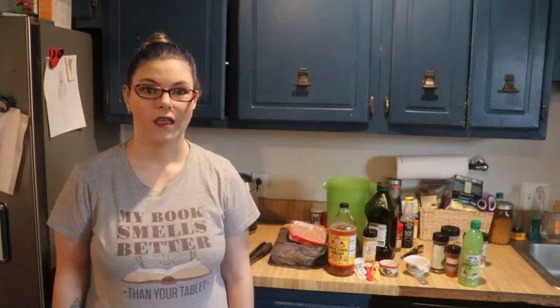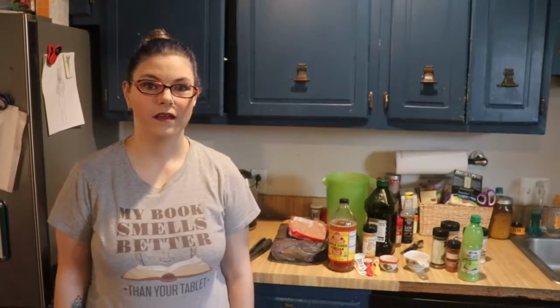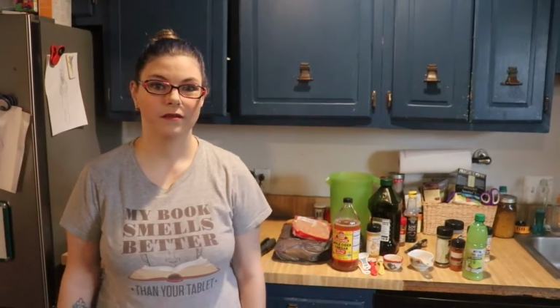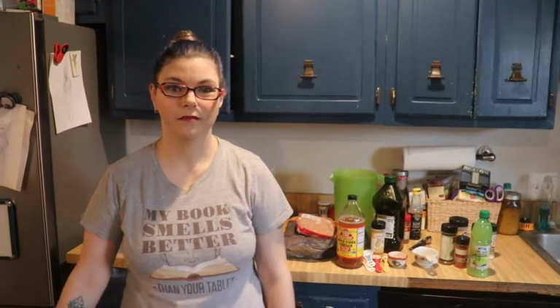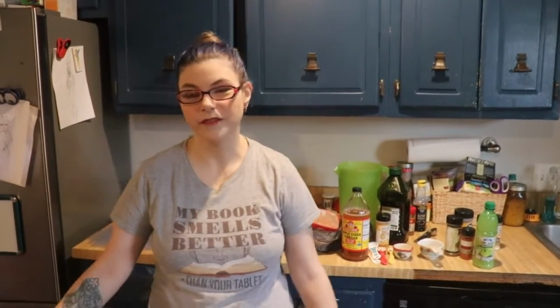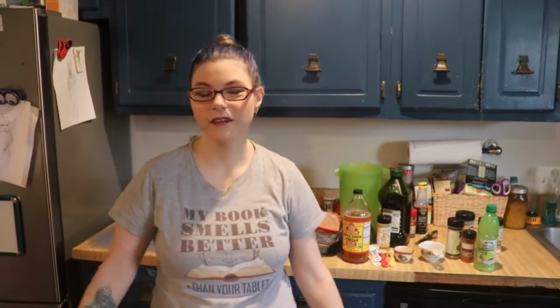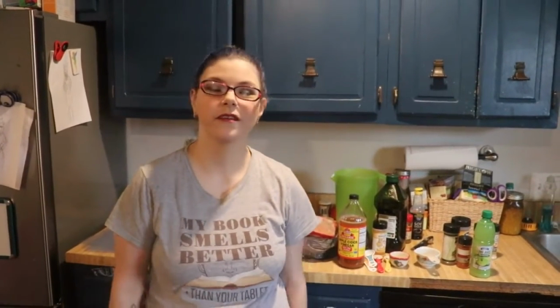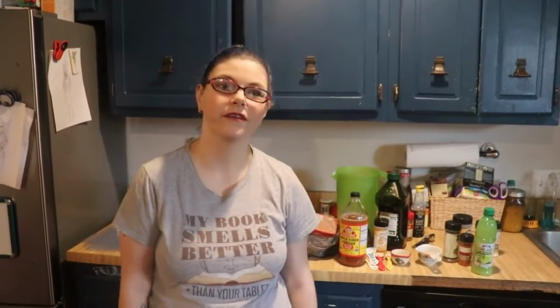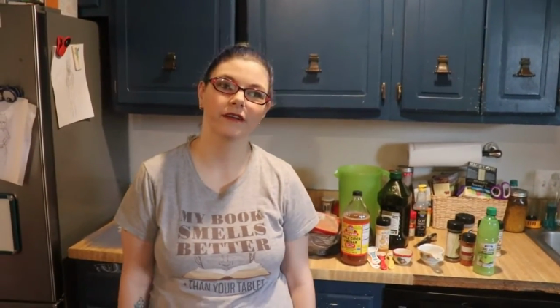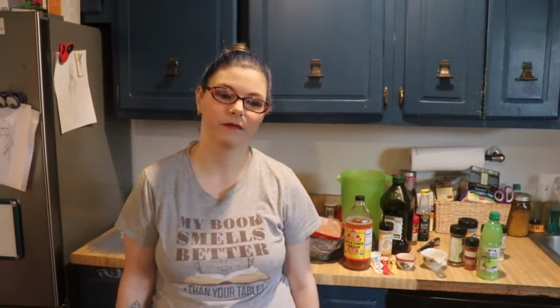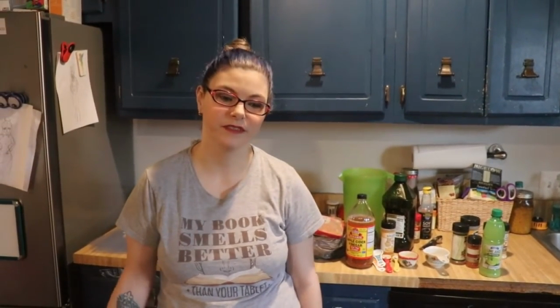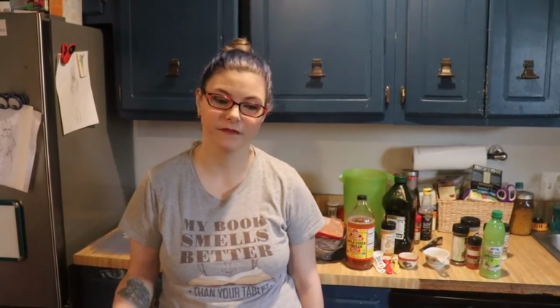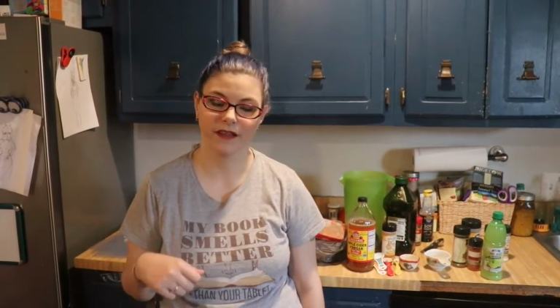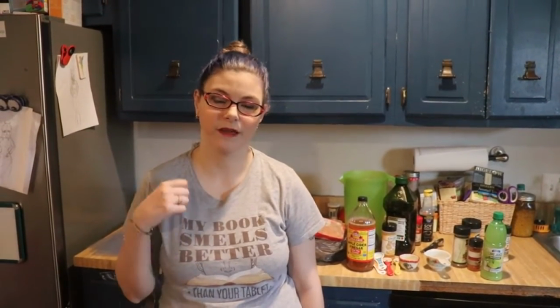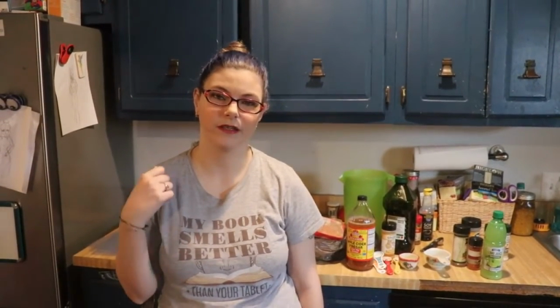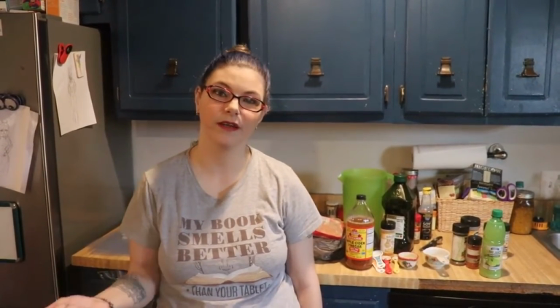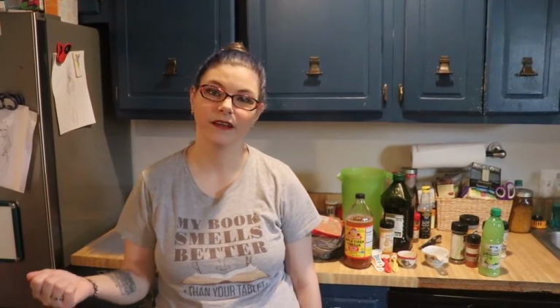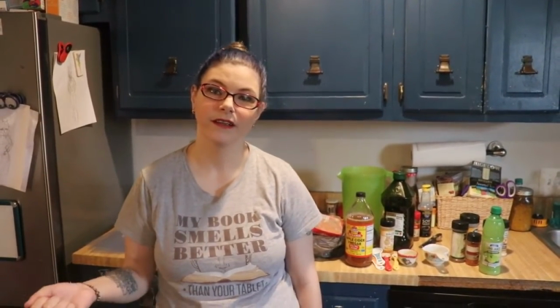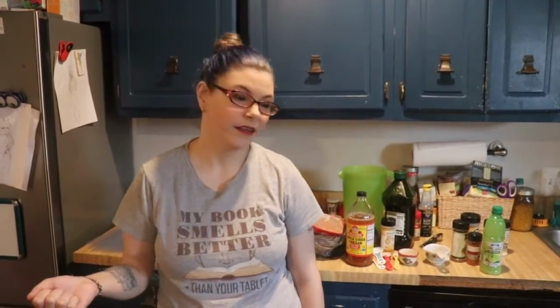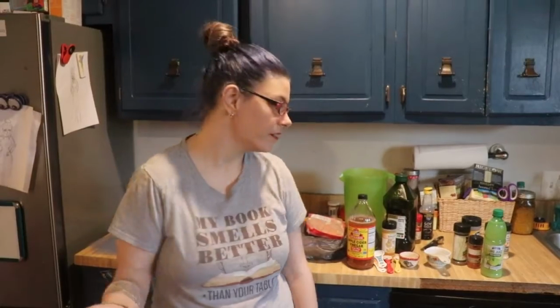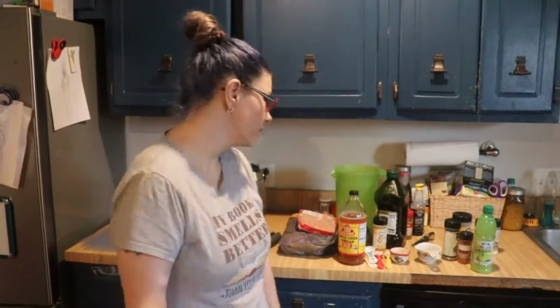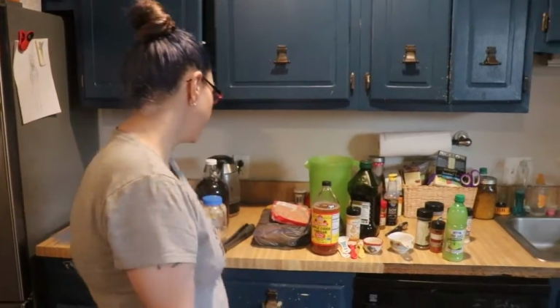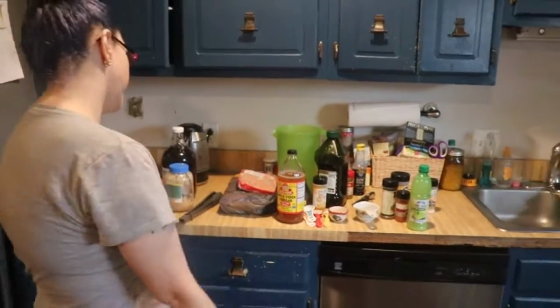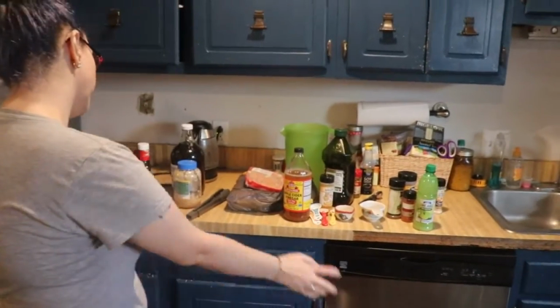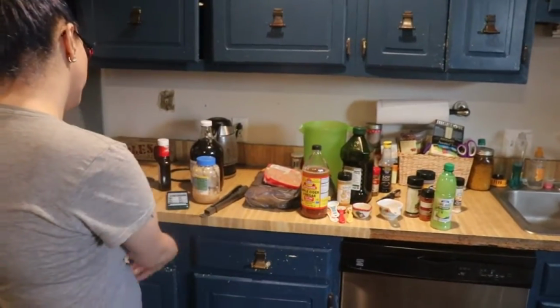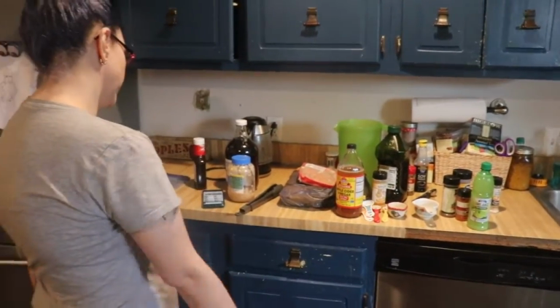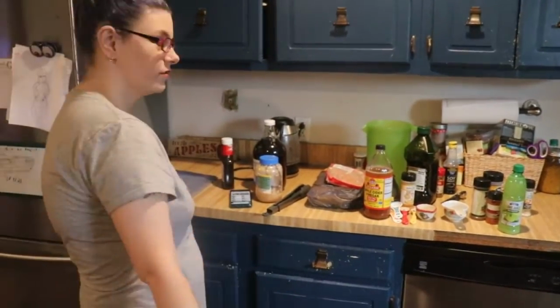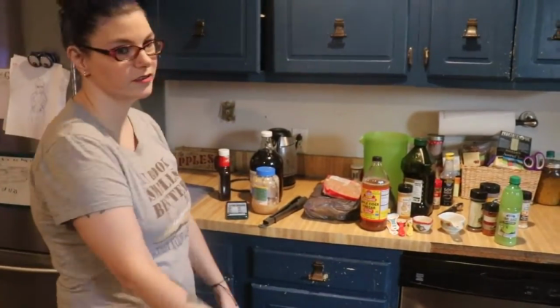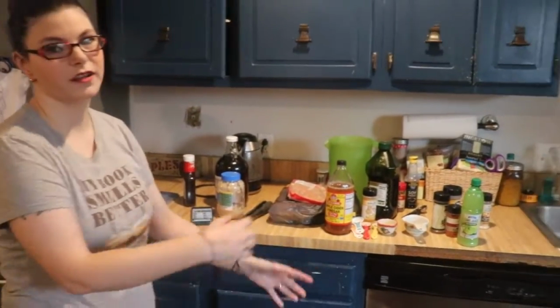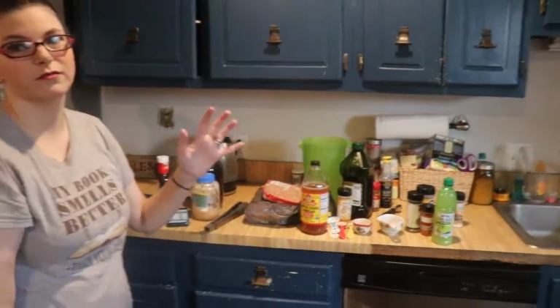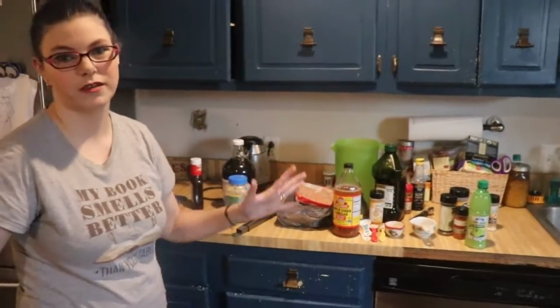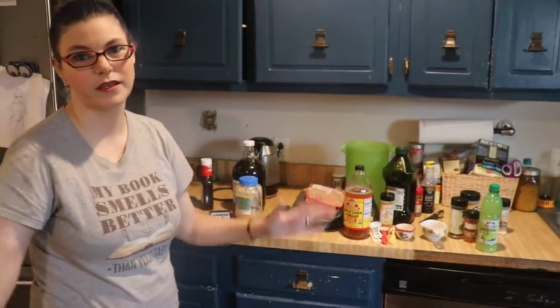Hey y'all, welcome back to my channel! If you're new here, my name is Bridget. The man behind the camera is the Beard. In today's video I have a whole bunch of stuff laid out — we're gonna make some healthy chicken crockpot meals.